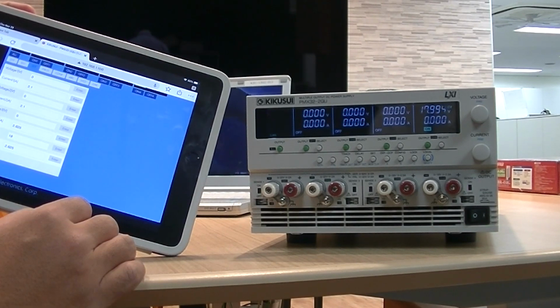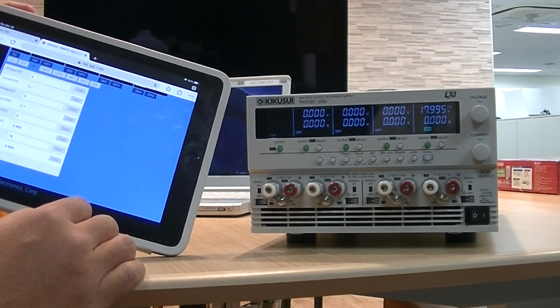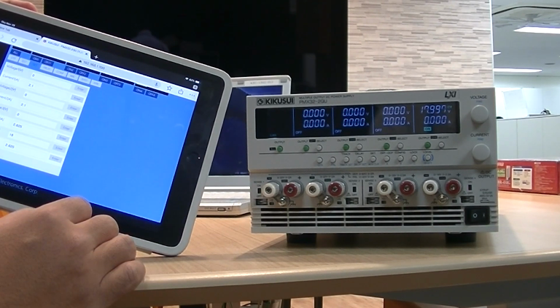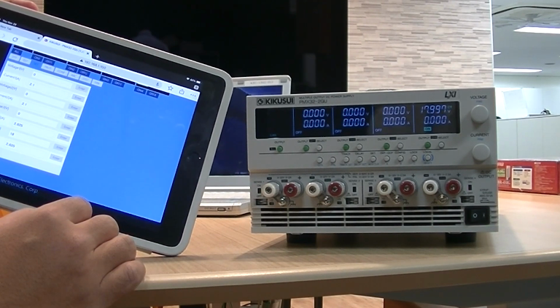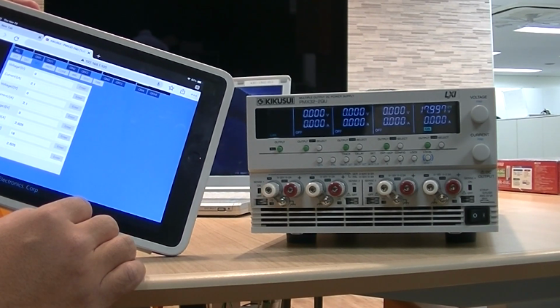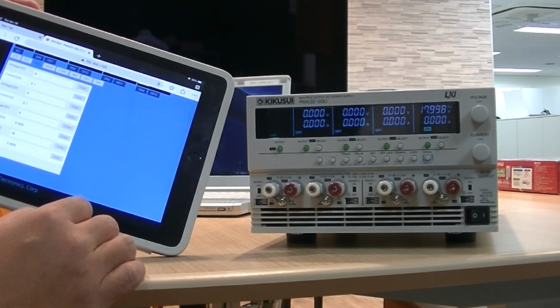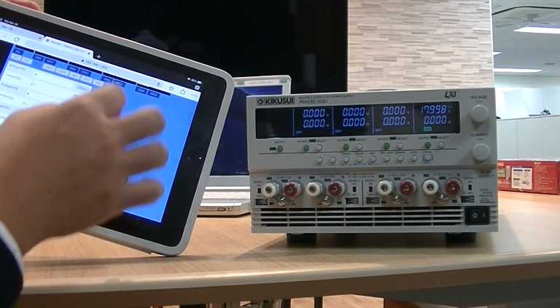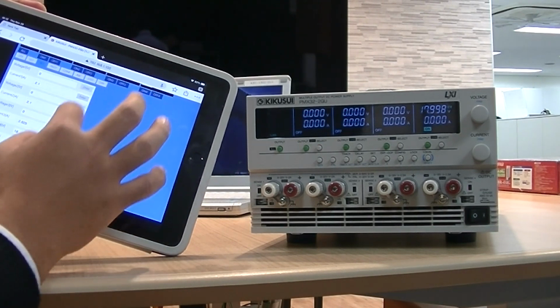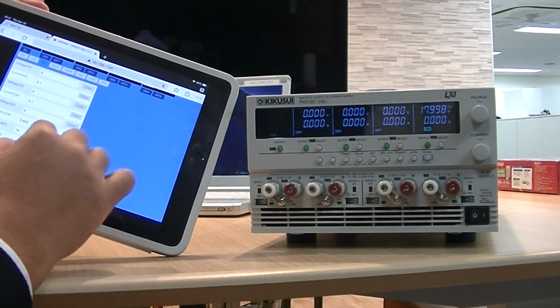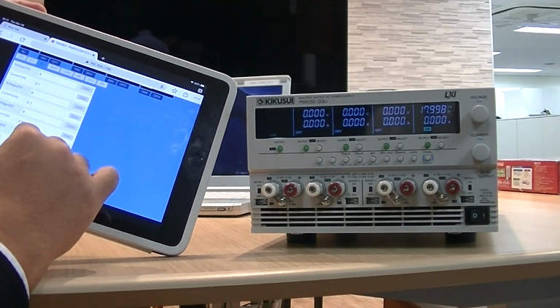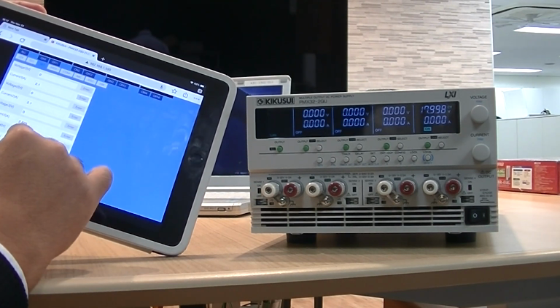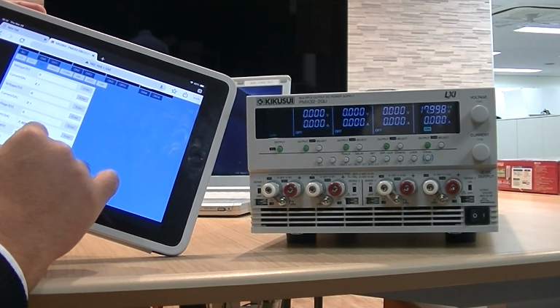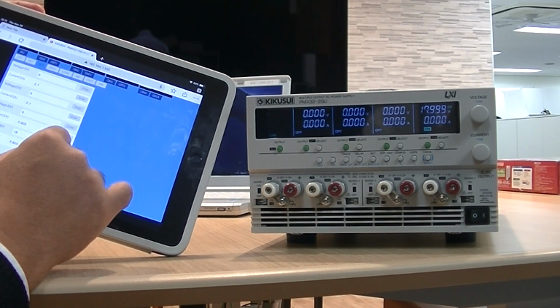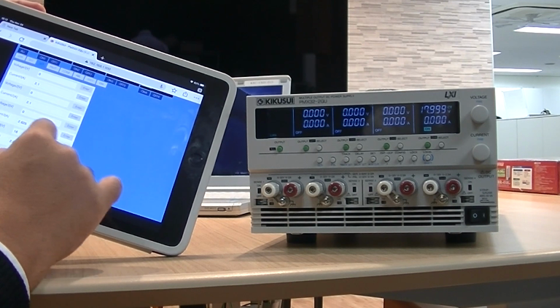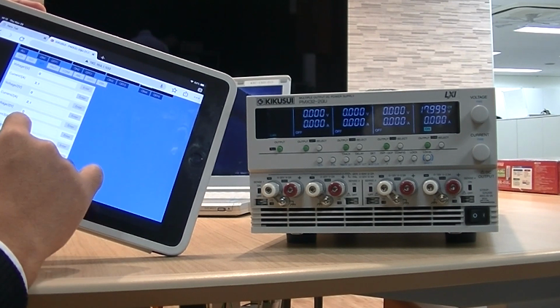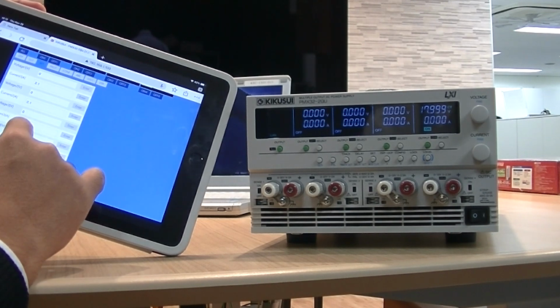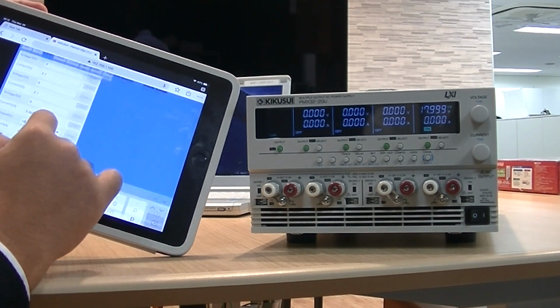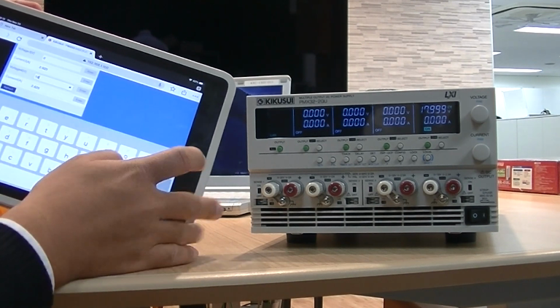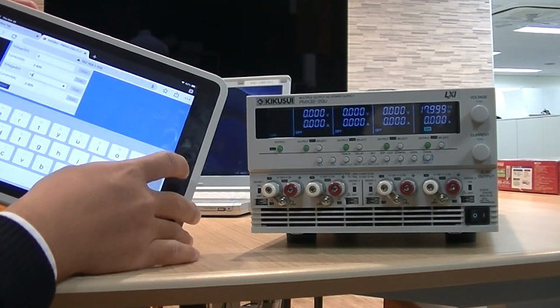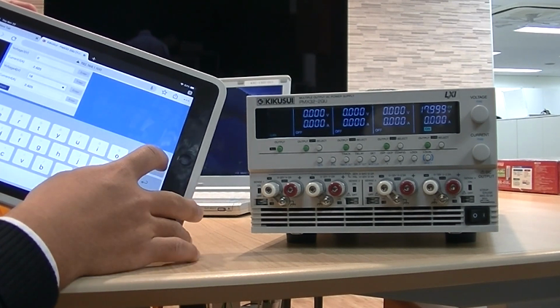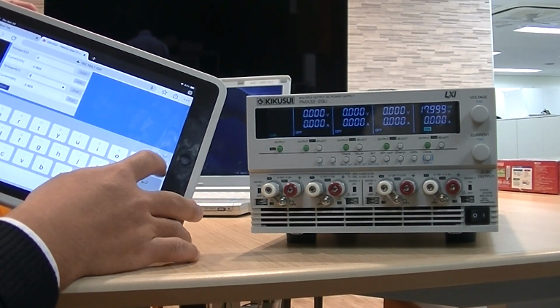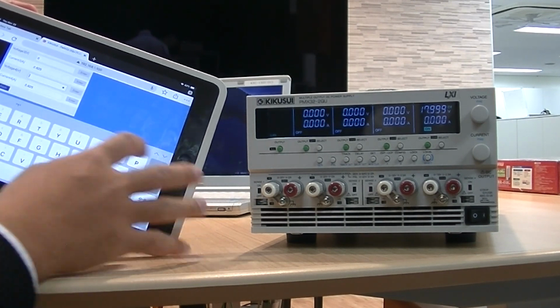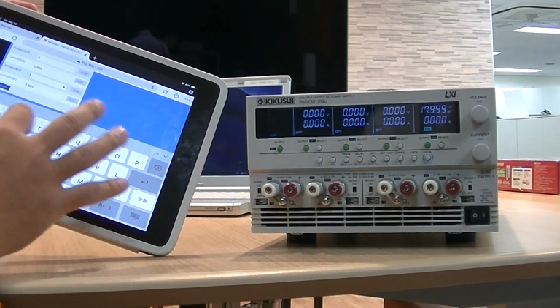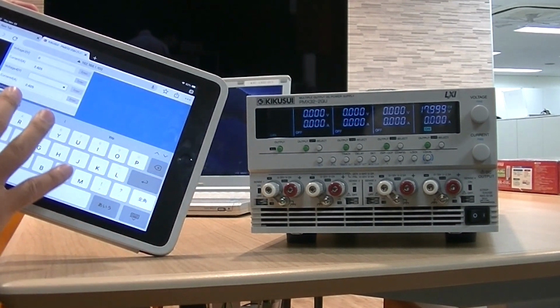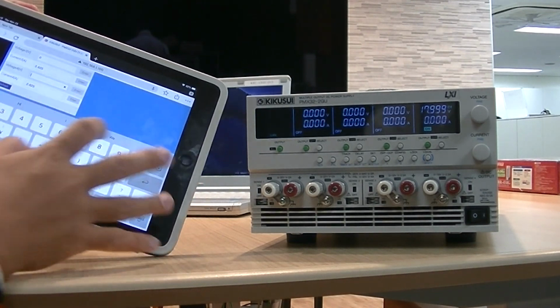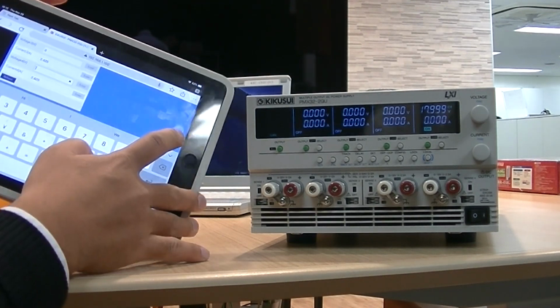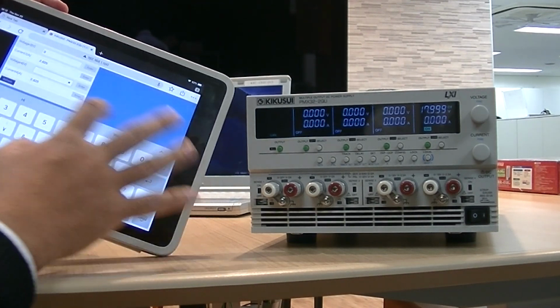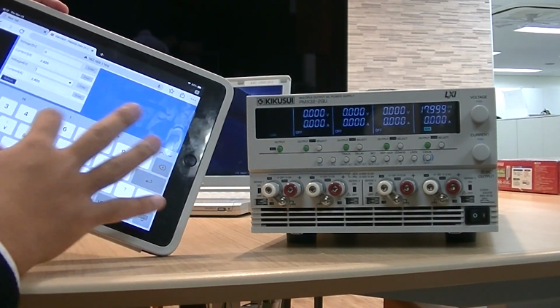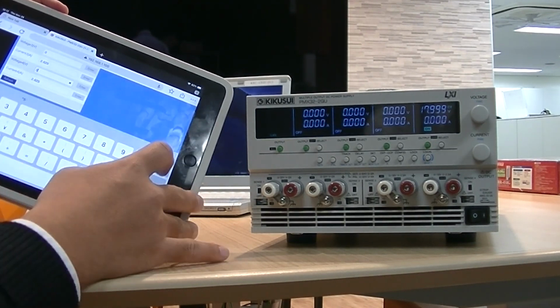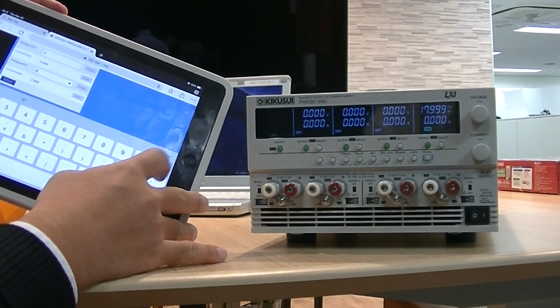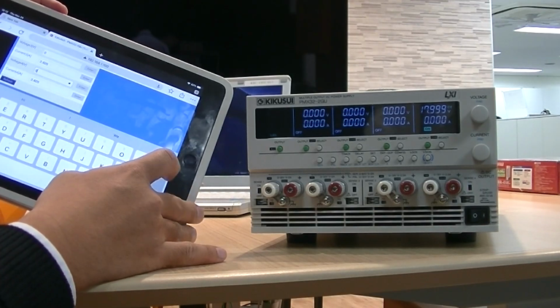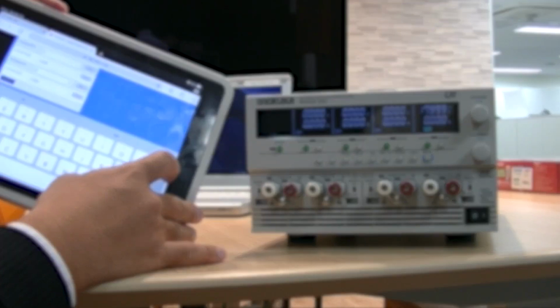For more information on the PMX-Multi, or any other Kikusui products, please visit our website at the link in the description. Thank you for watching.